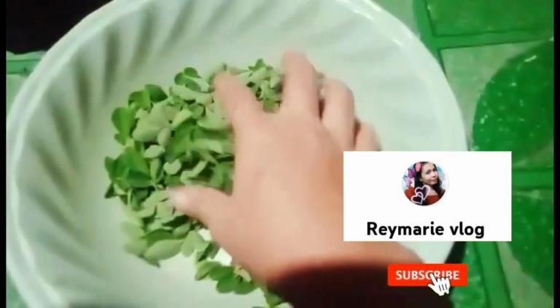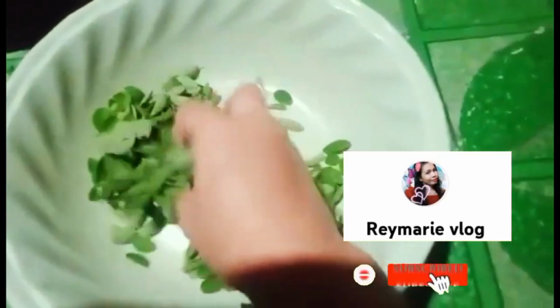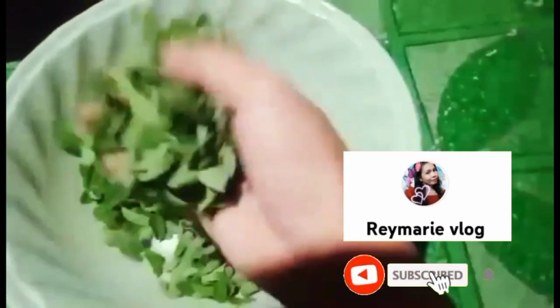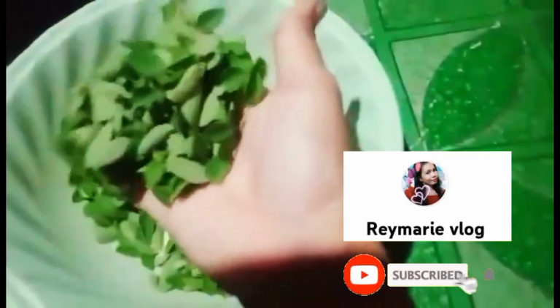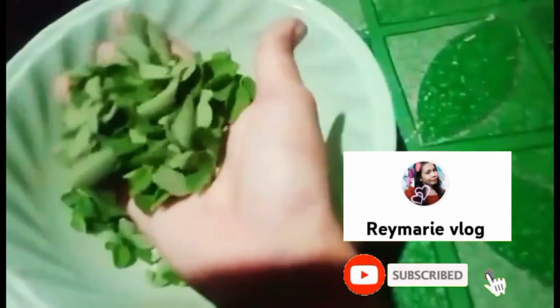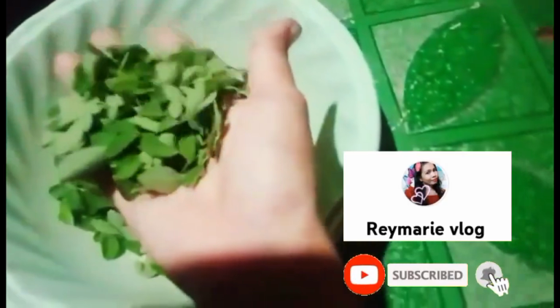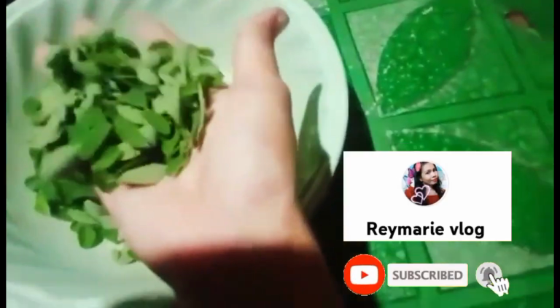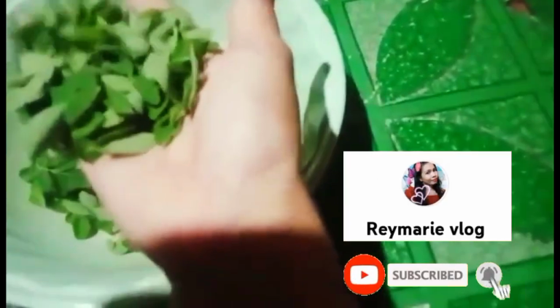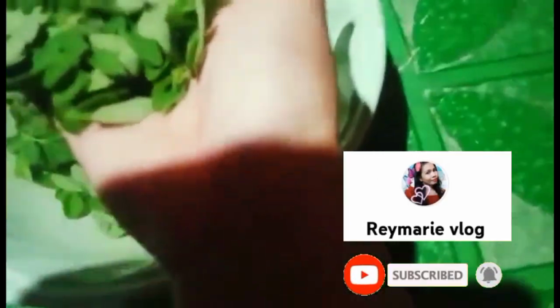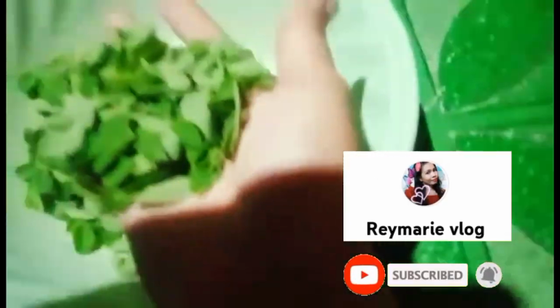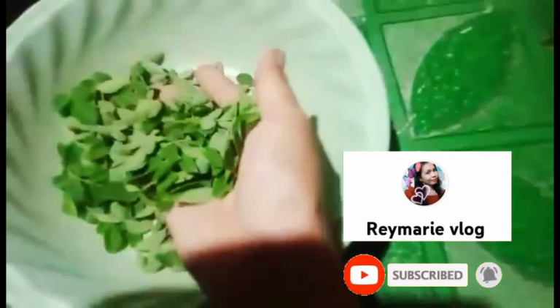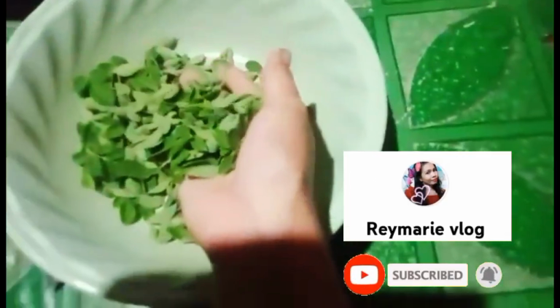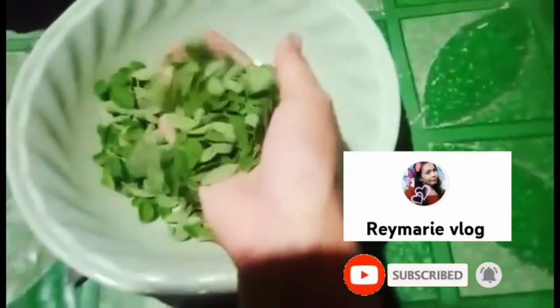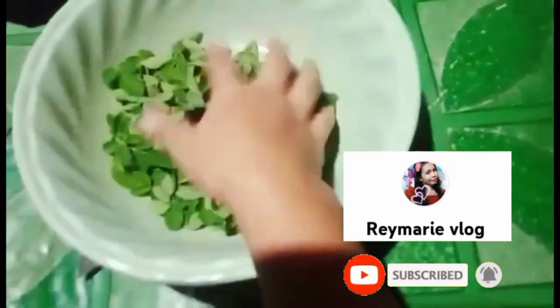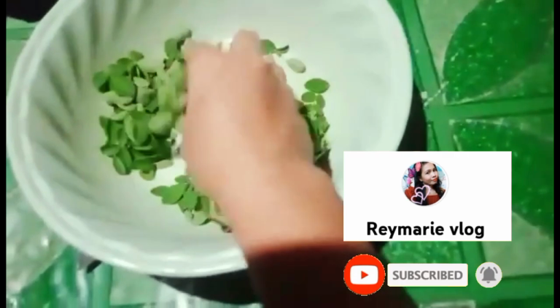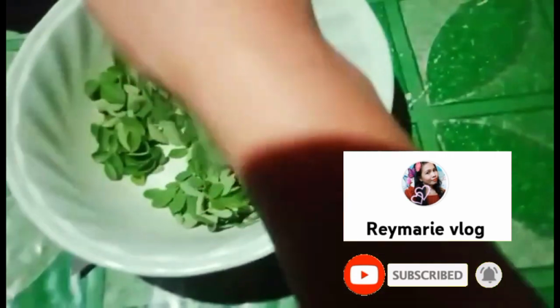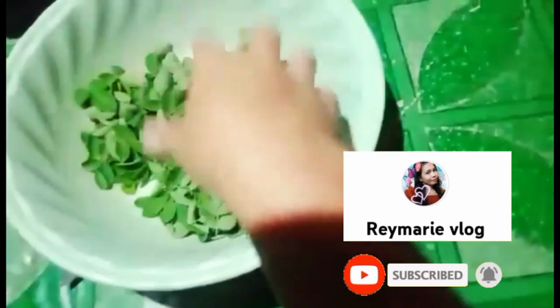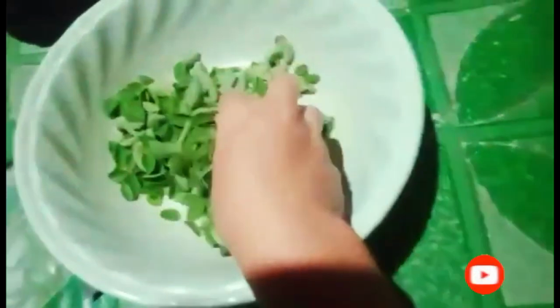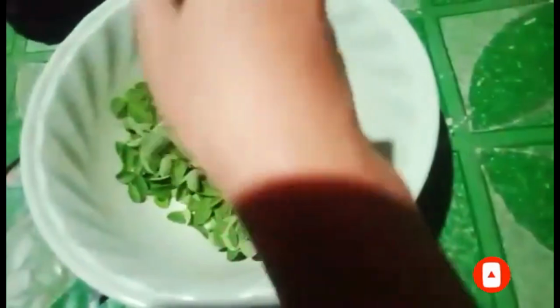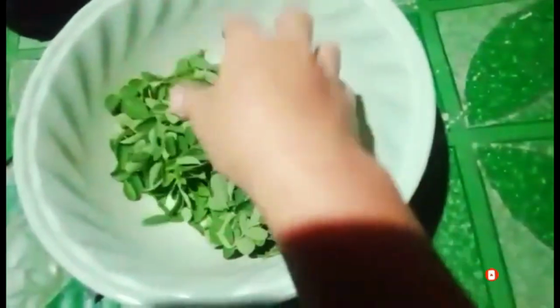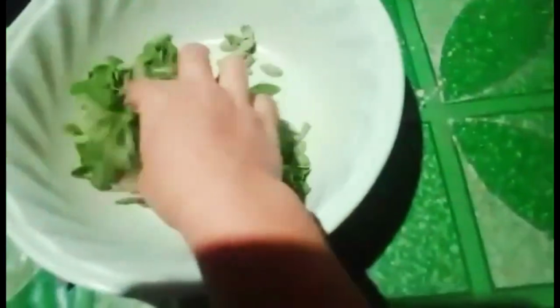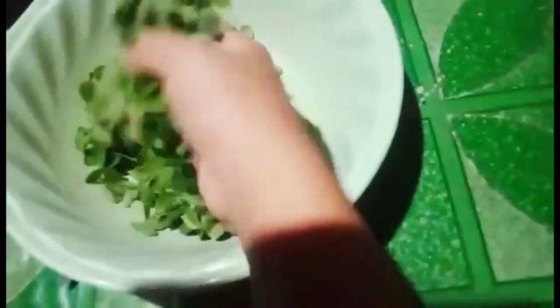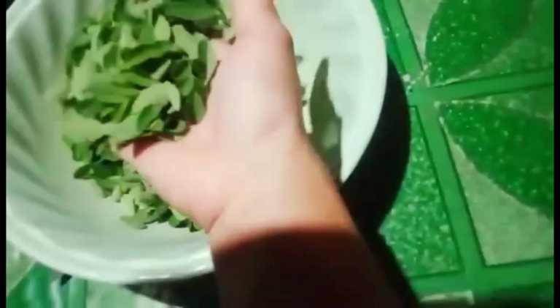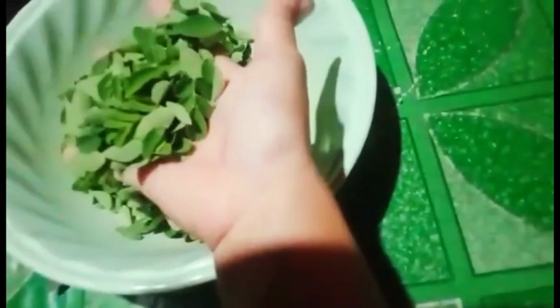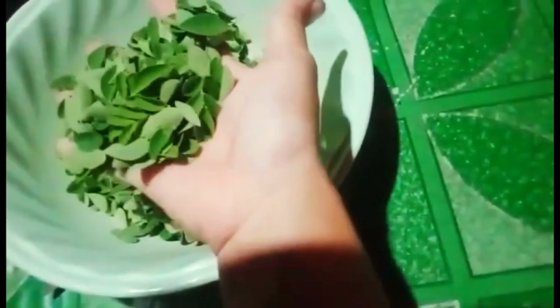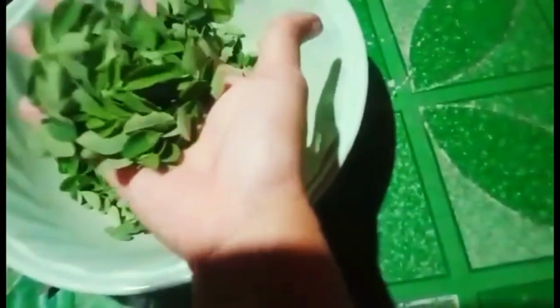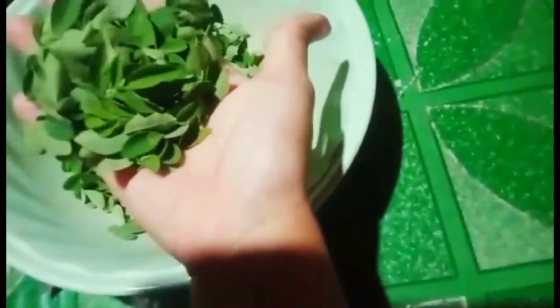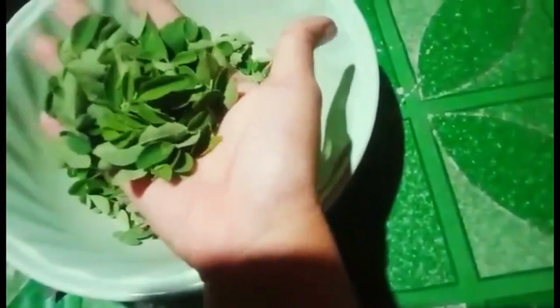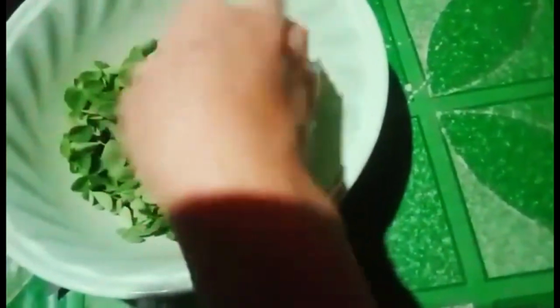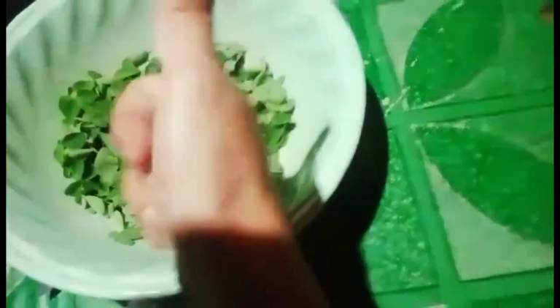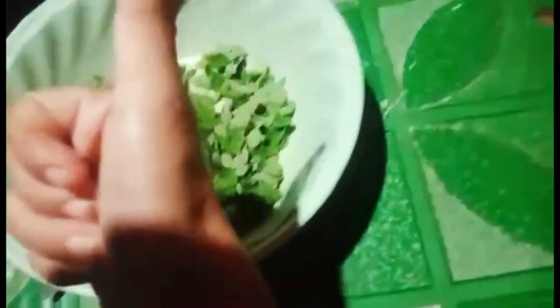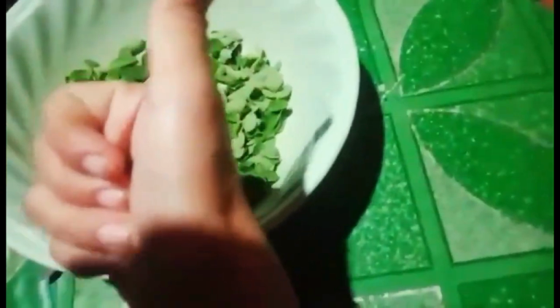Maliit lang yung kinuha kong dahon ng malunggay. Thank you for watching my videos. Hope na meron kayong natutunan sa akin.